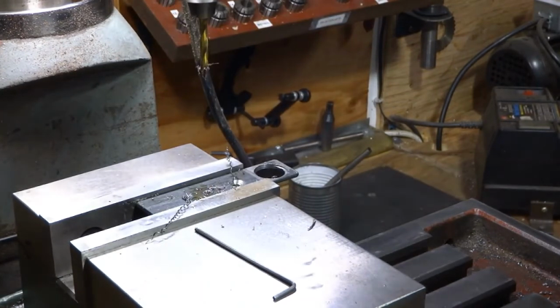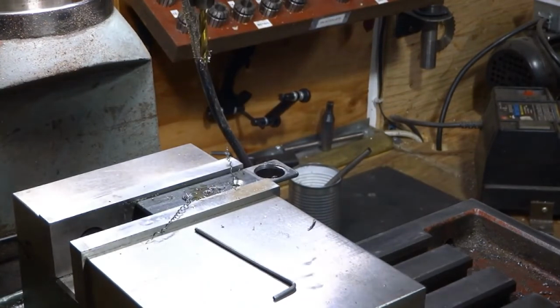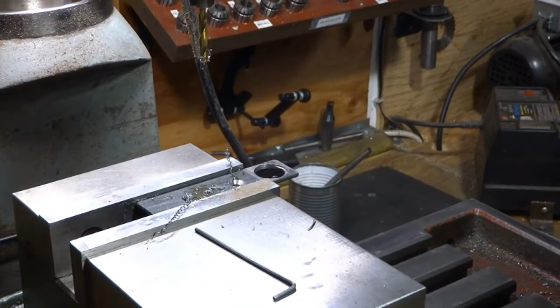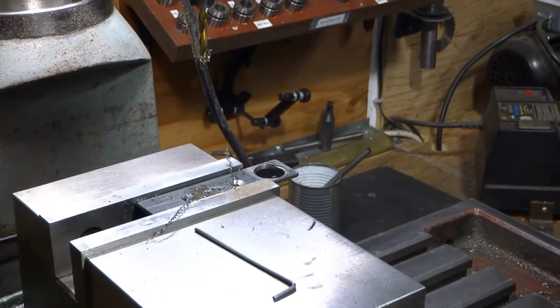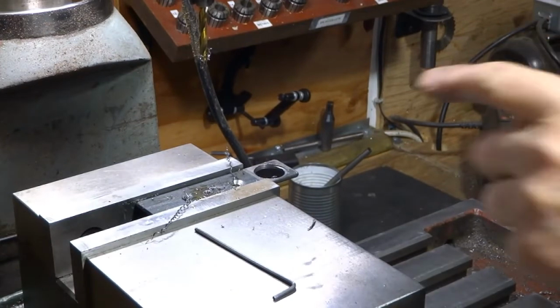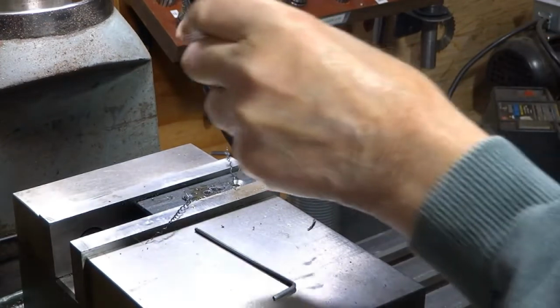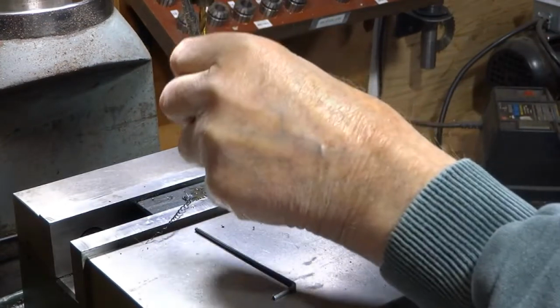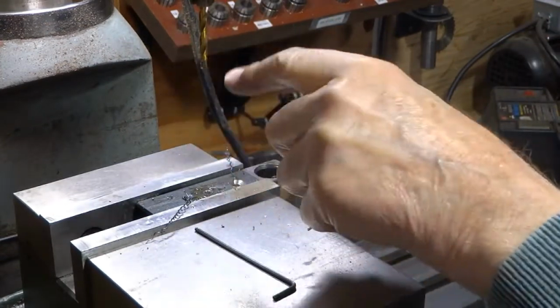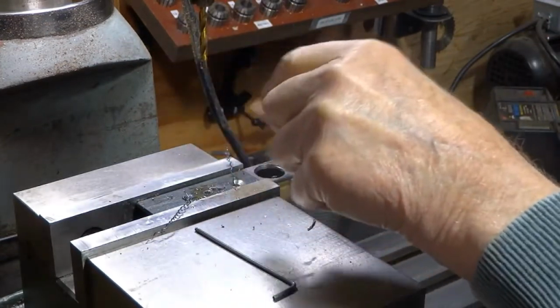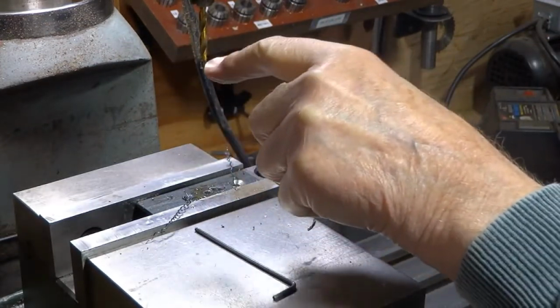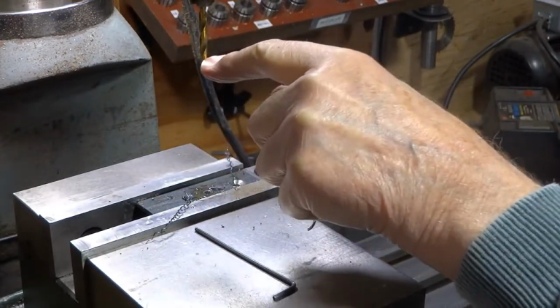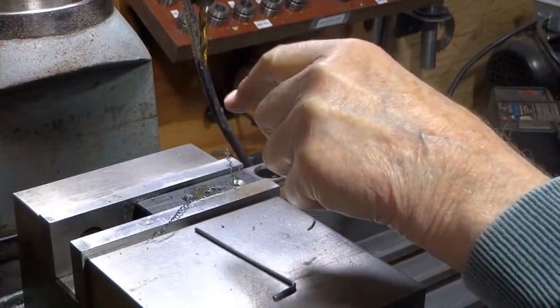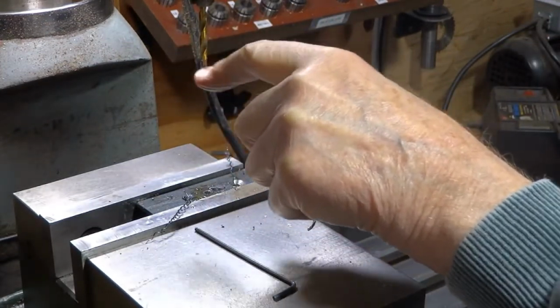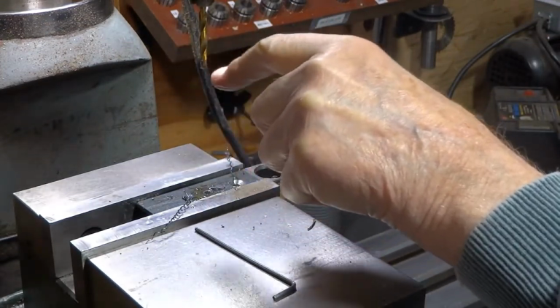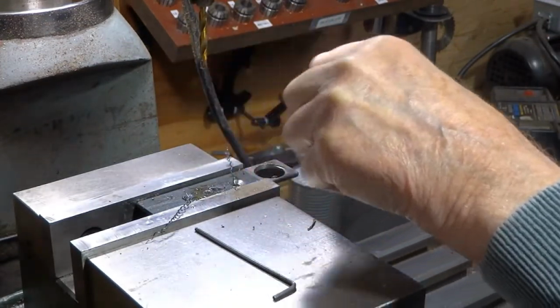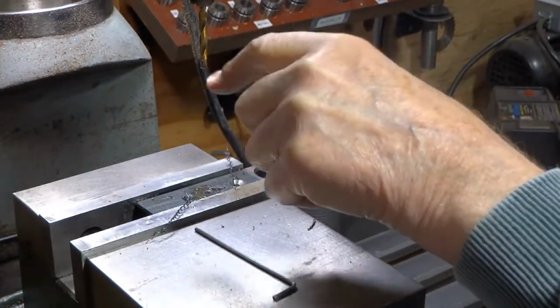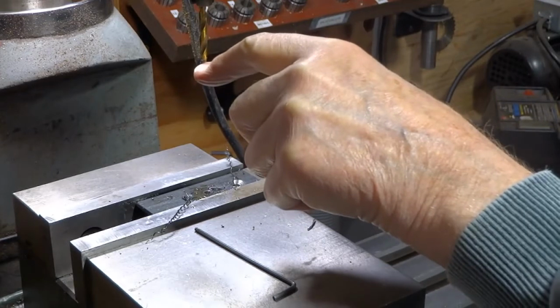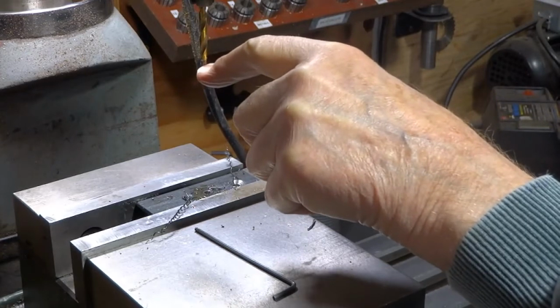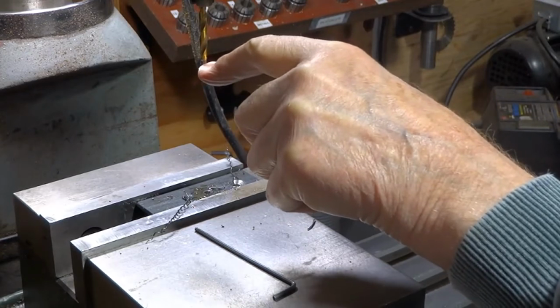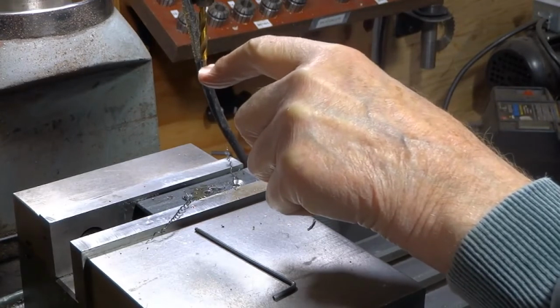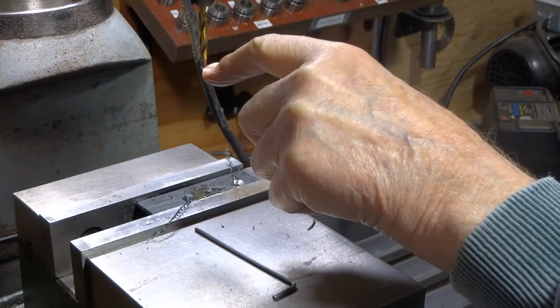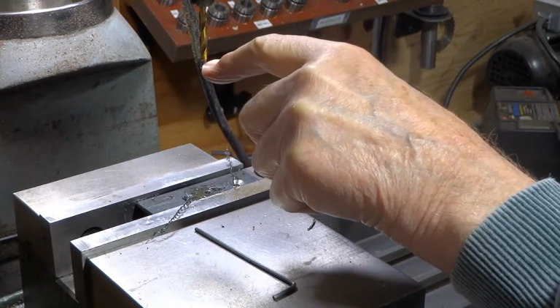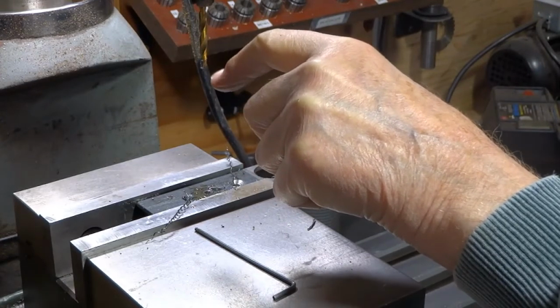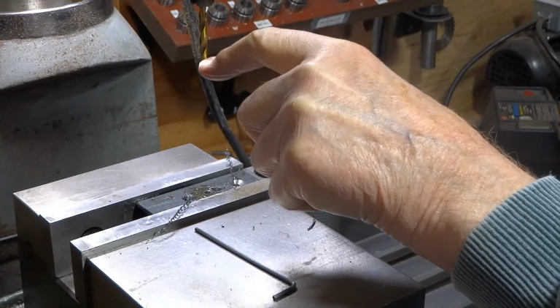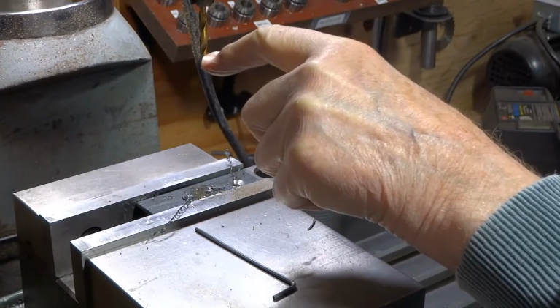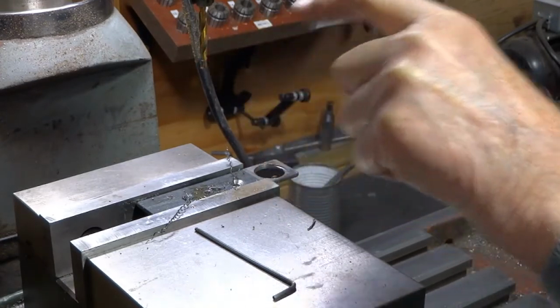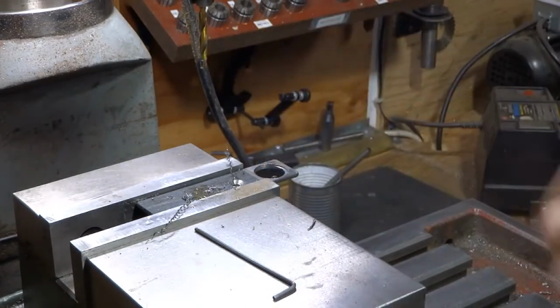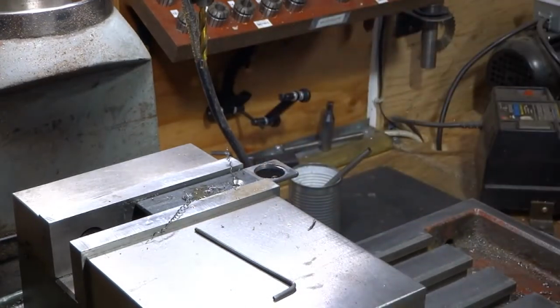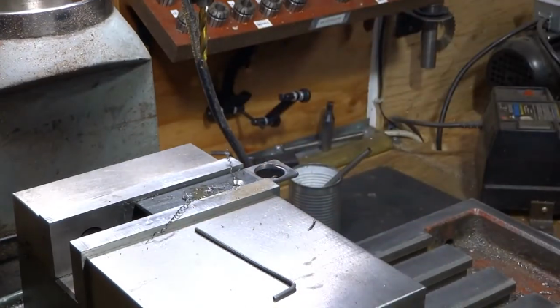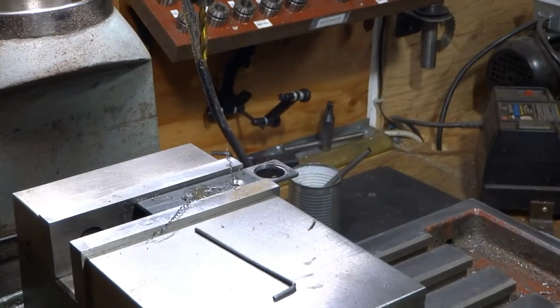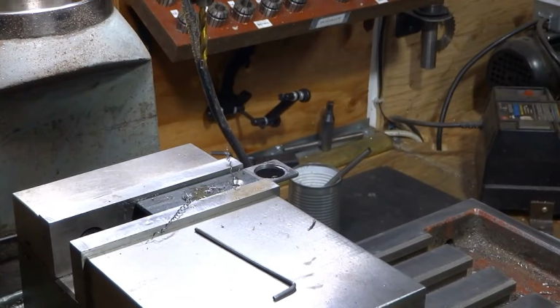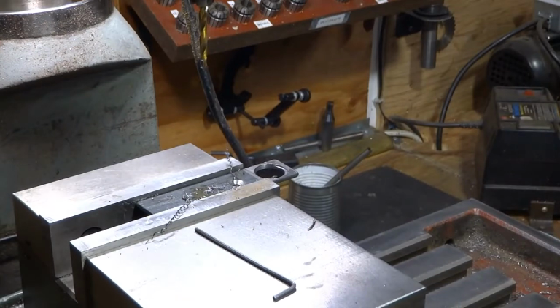Now the center drill part works okay, but we need some modifications to the line between where we created the center drill portion and the normal drill. Let's take a look at what we can do there.